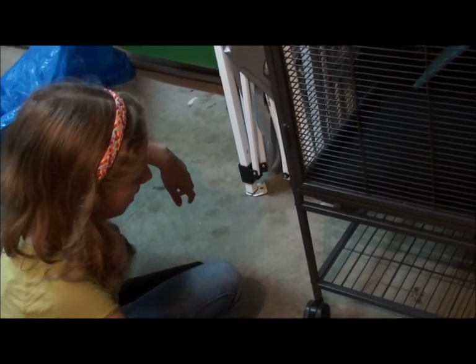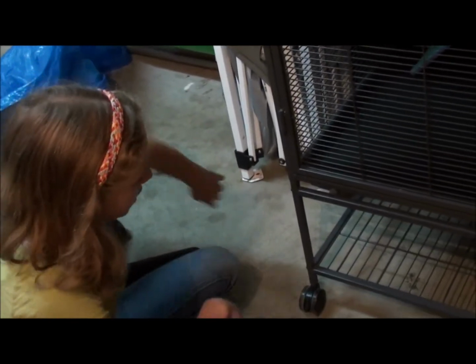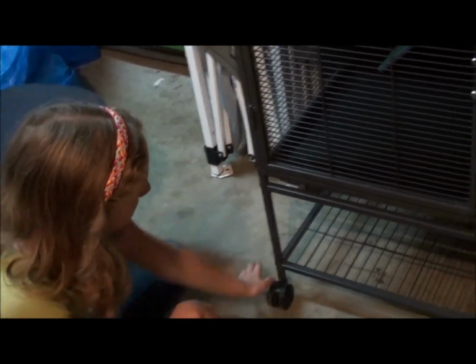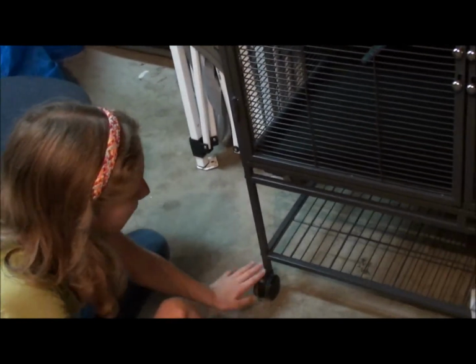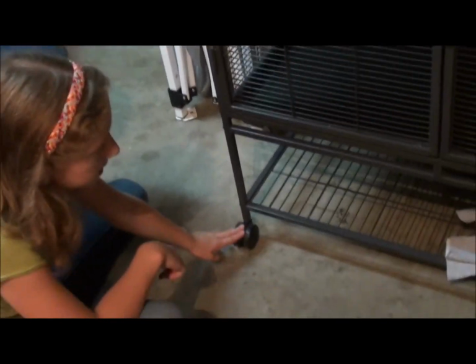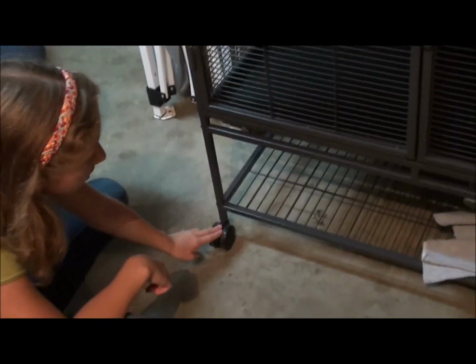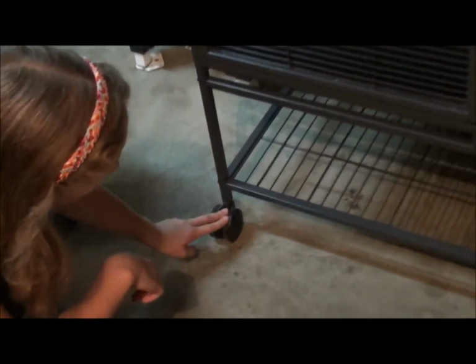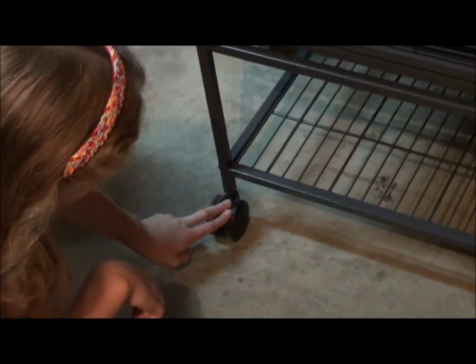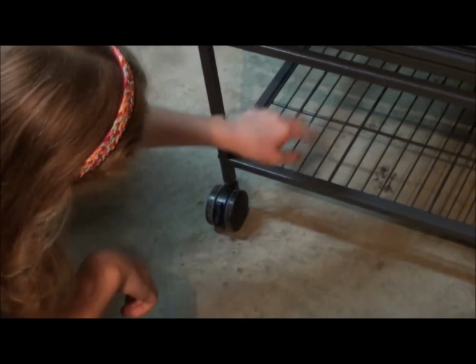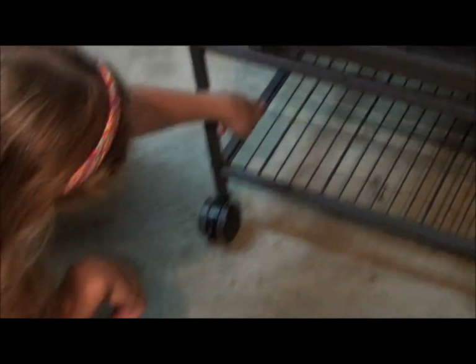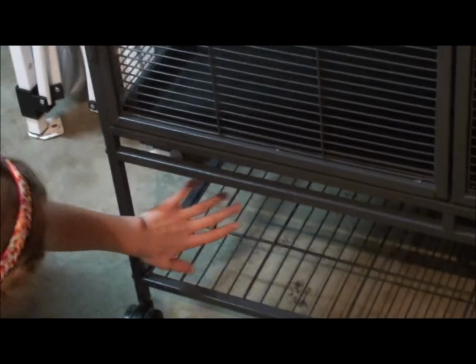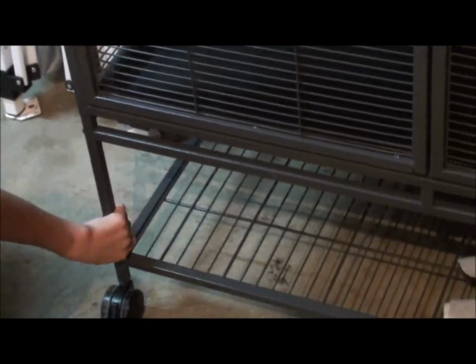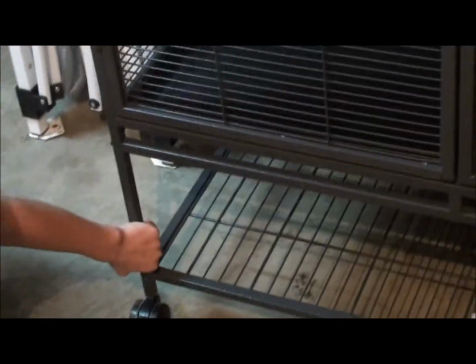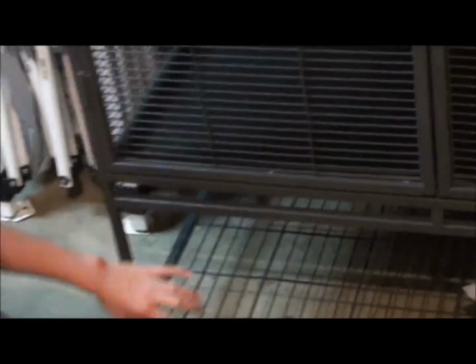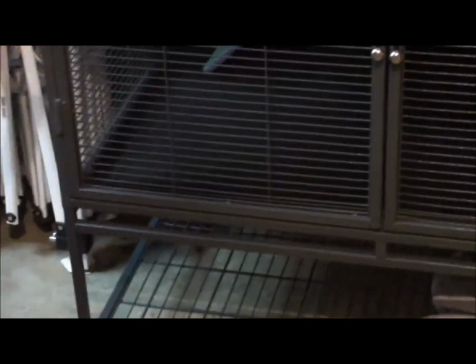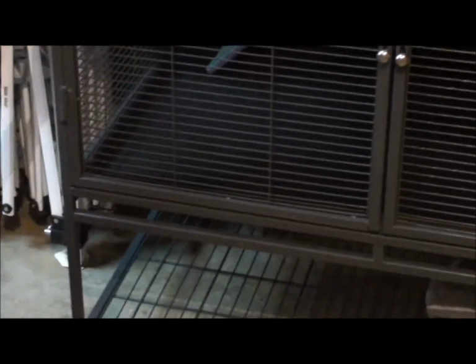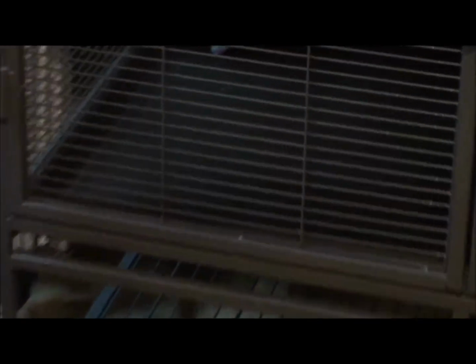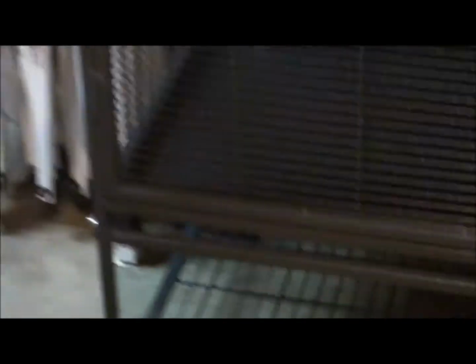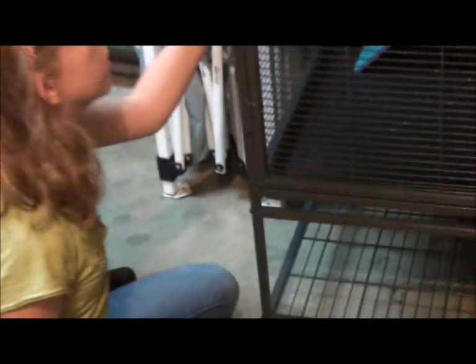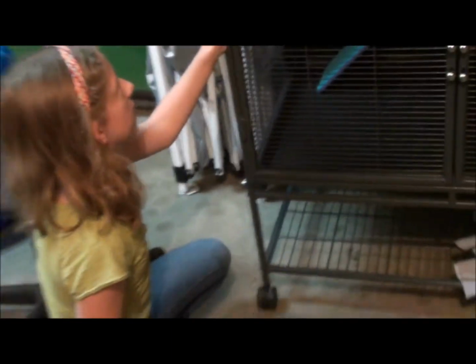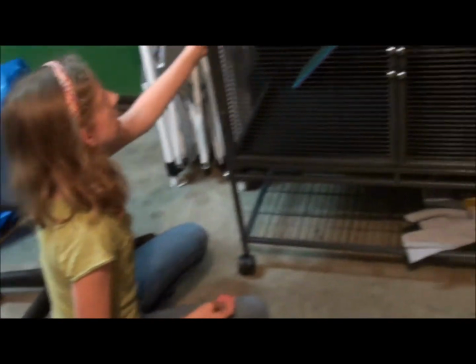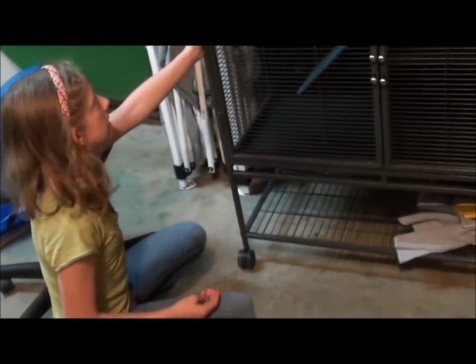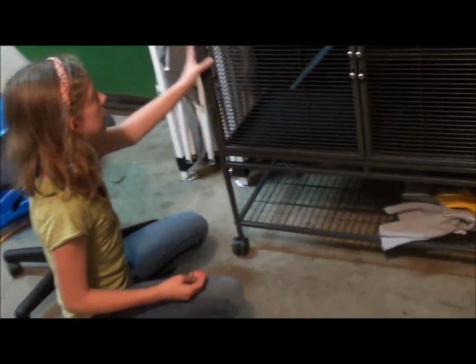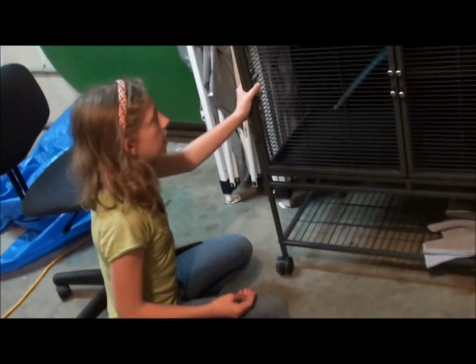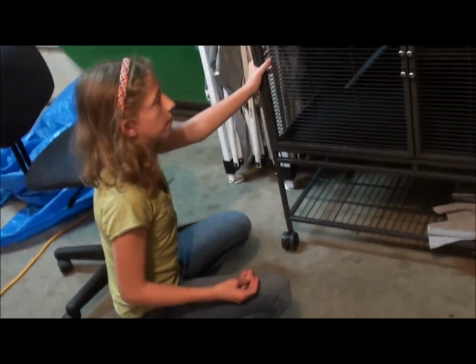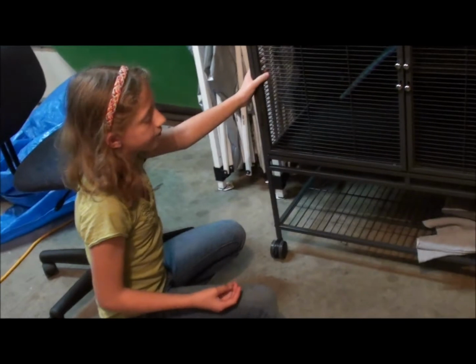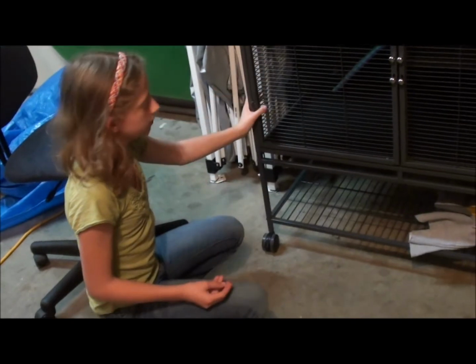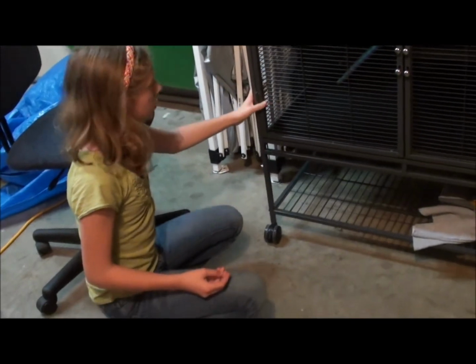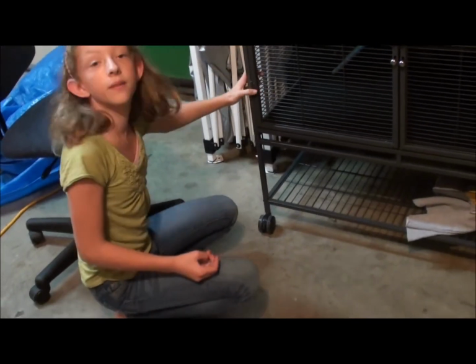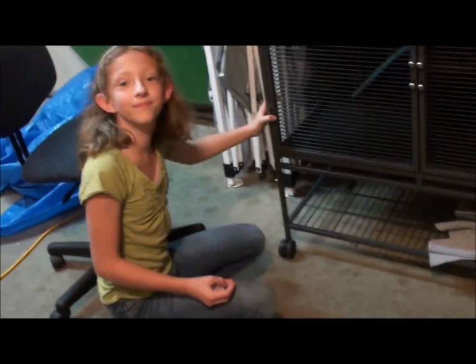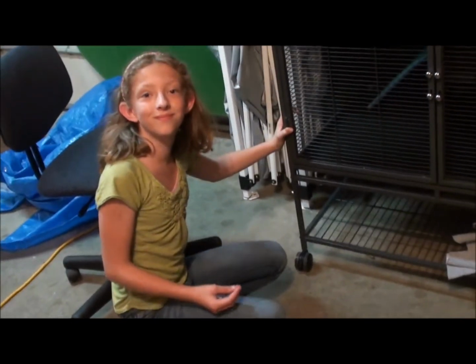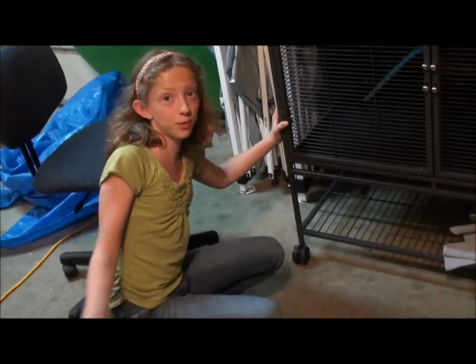The two wheels in front do lock; the ones in the back do not. It's very easy to move and lightweight. That's the wheels.